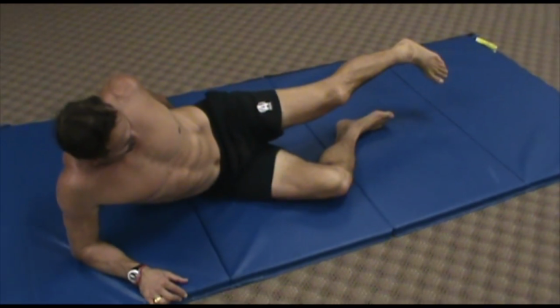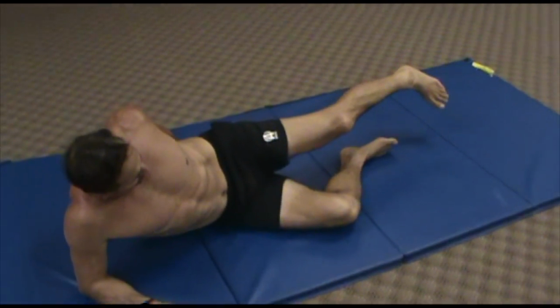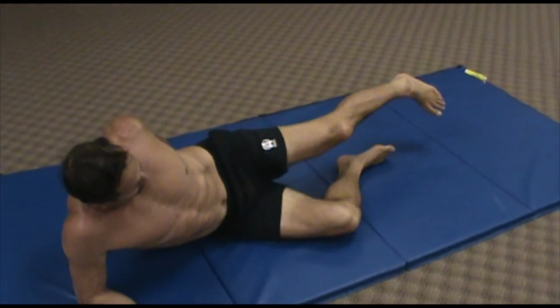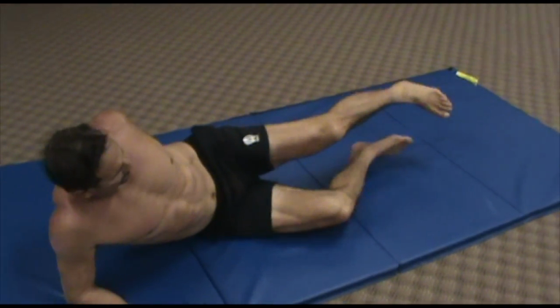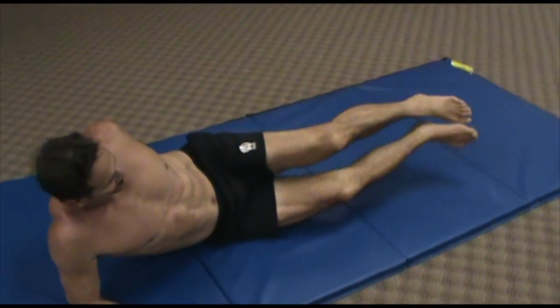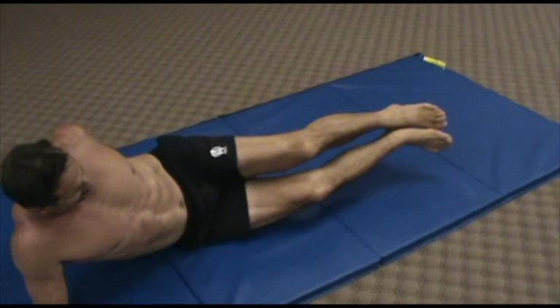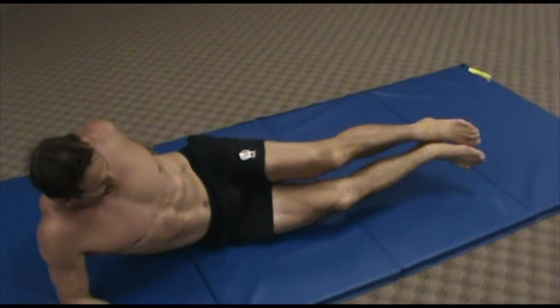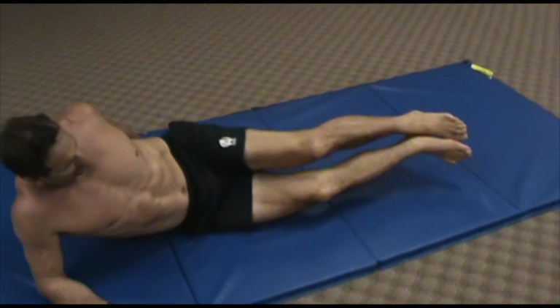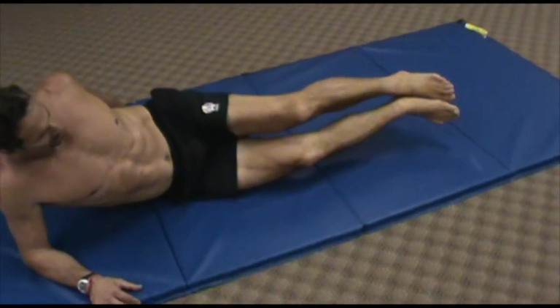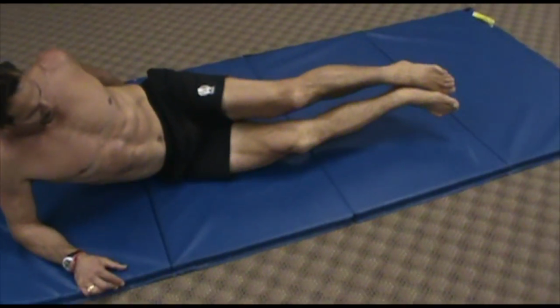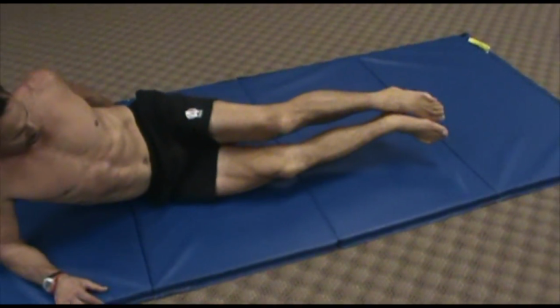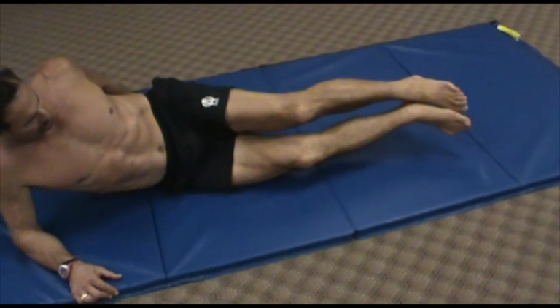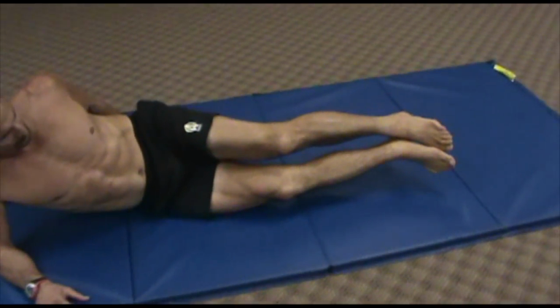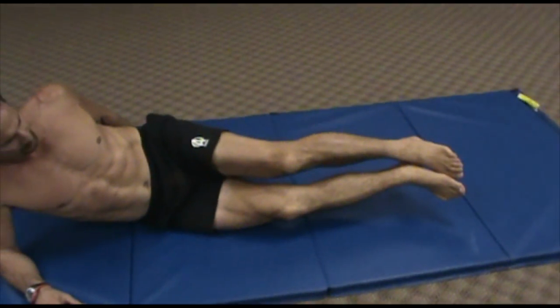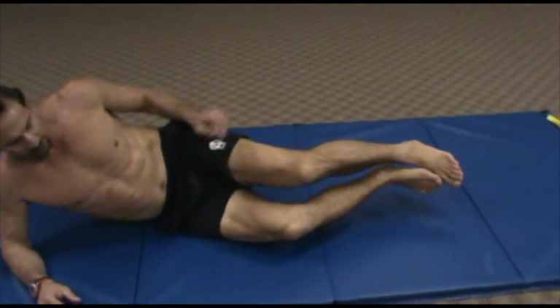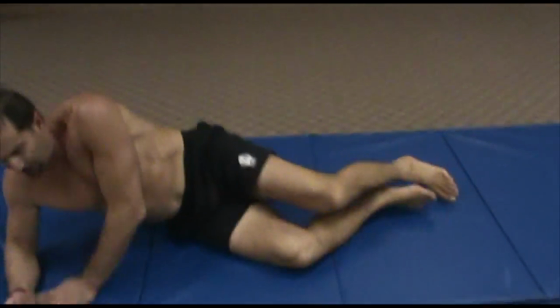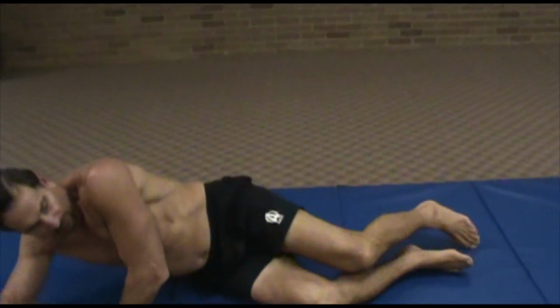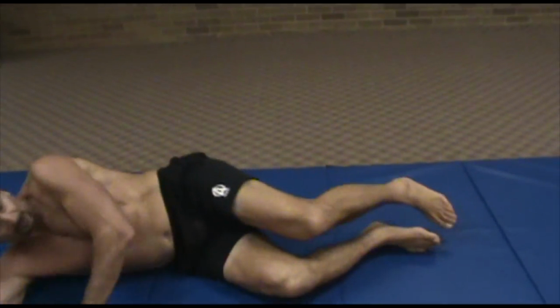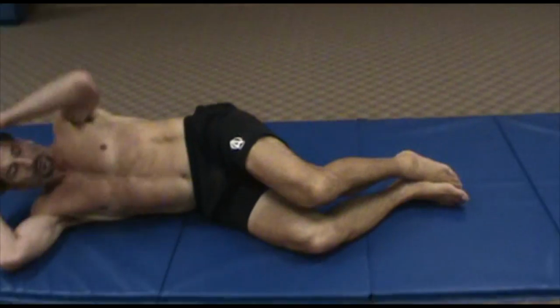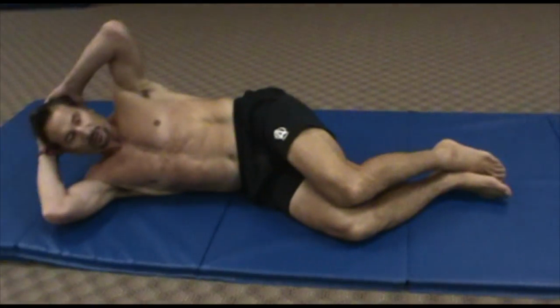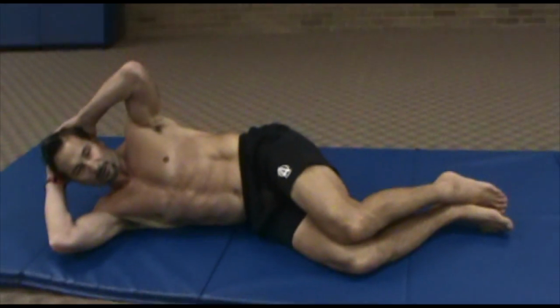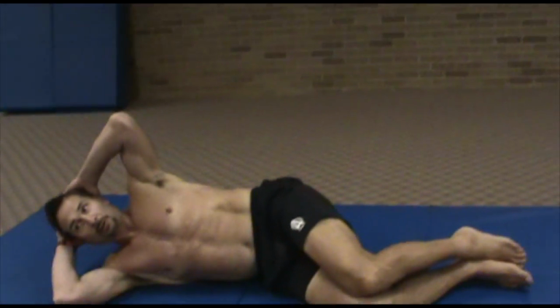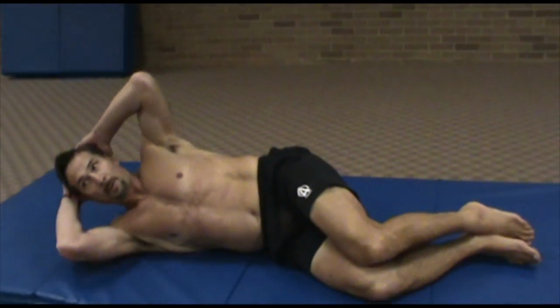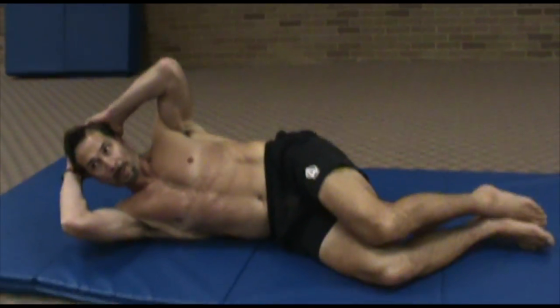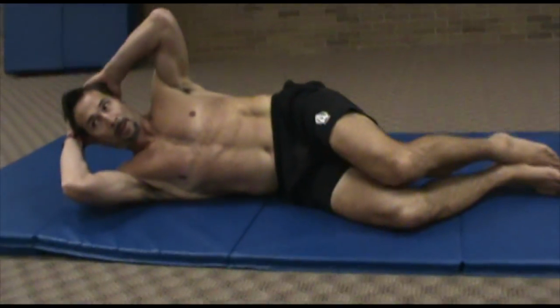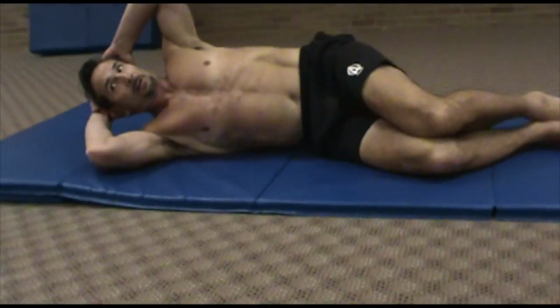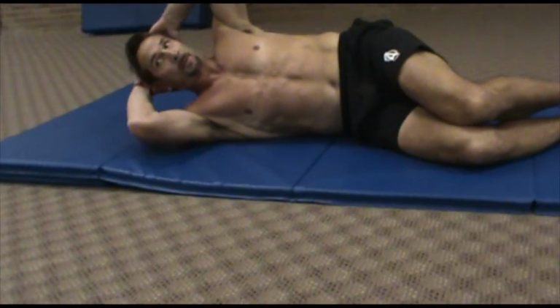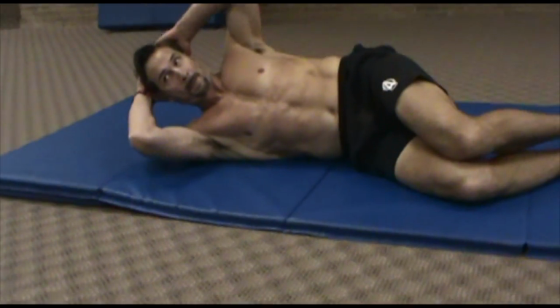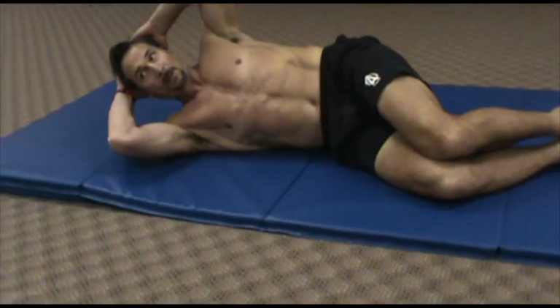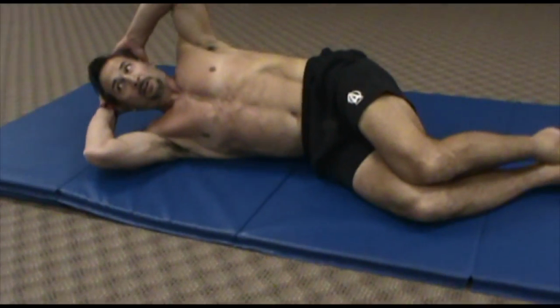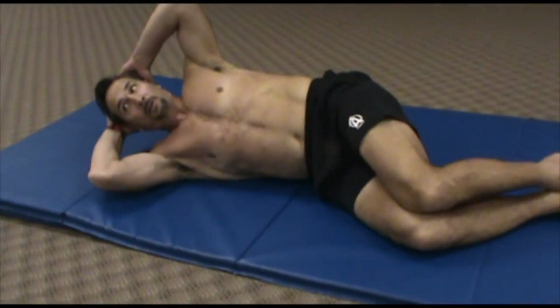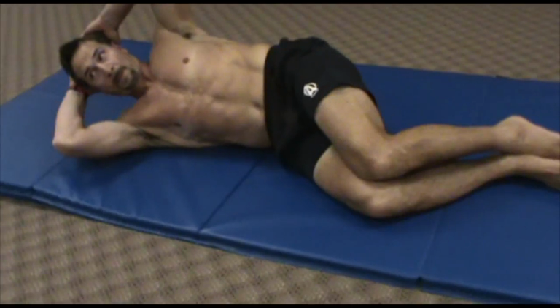When you press your feet together like this, this is both the internal and external obliques at the same time. And you've all done this last one, where you bring your elbow toward your hip — again, working the side of your abdominals.